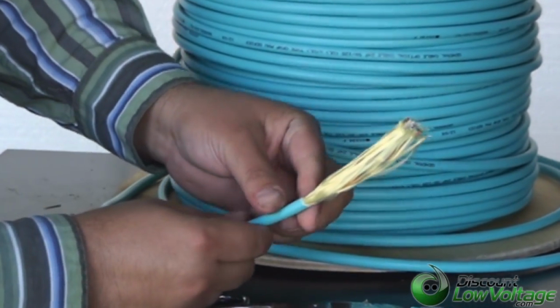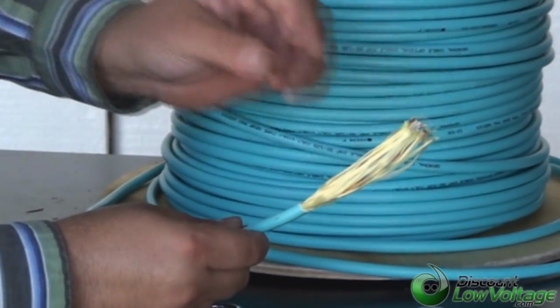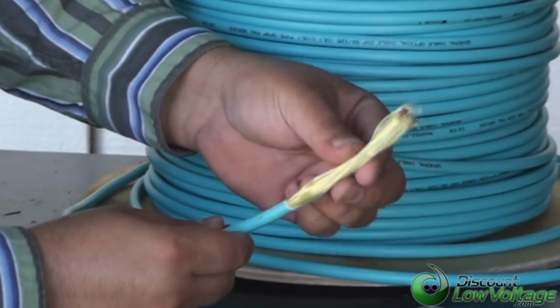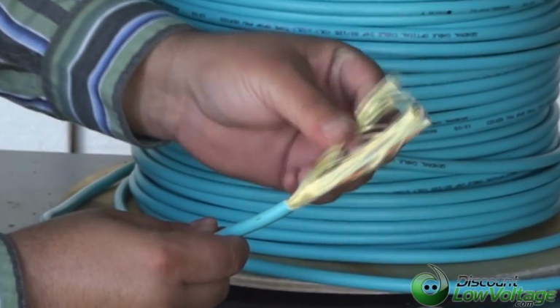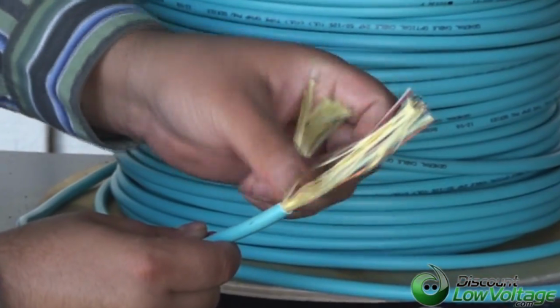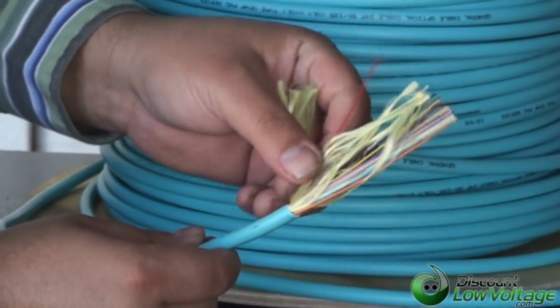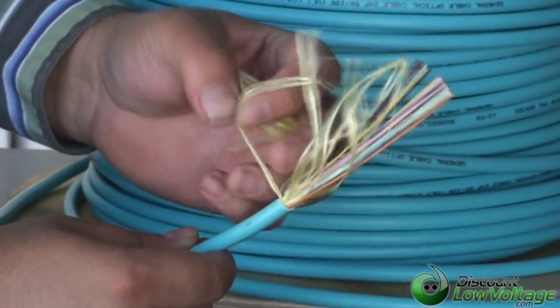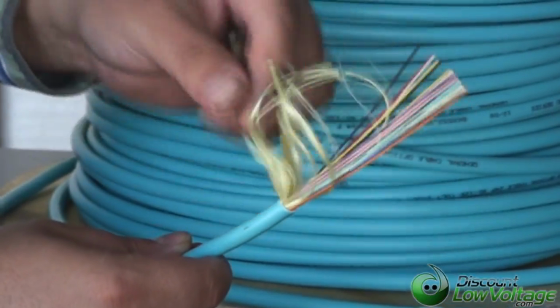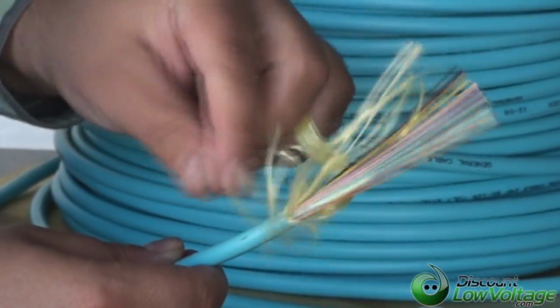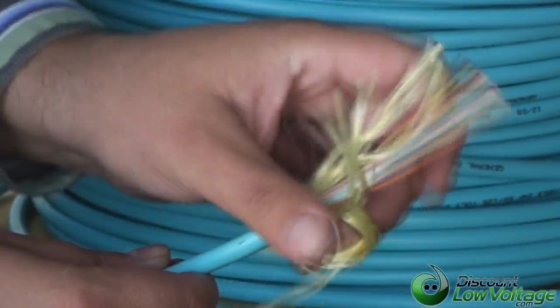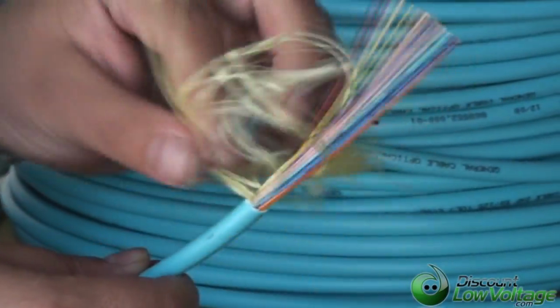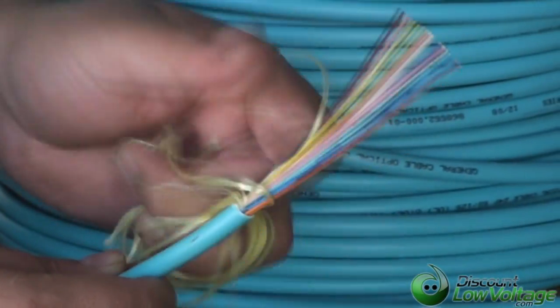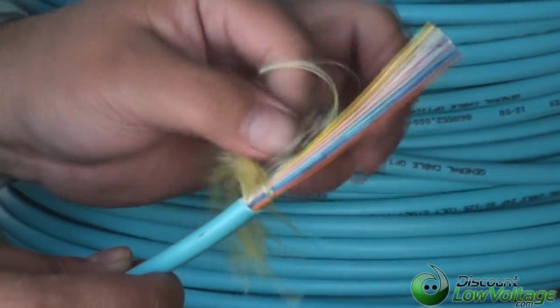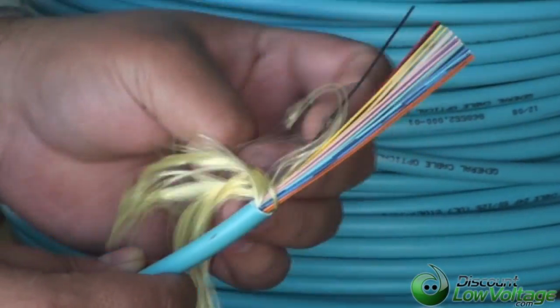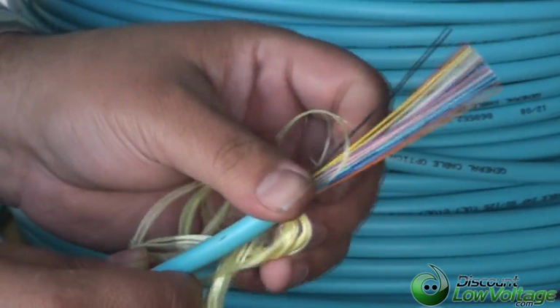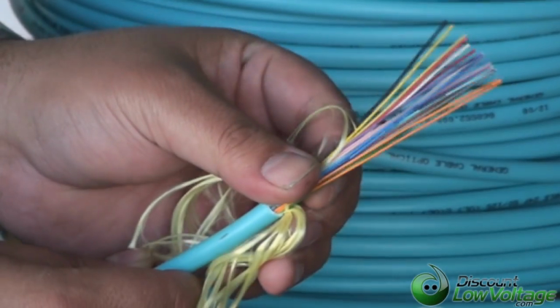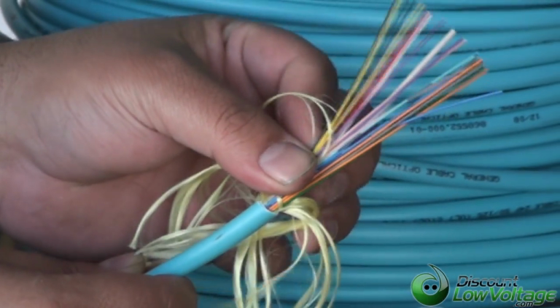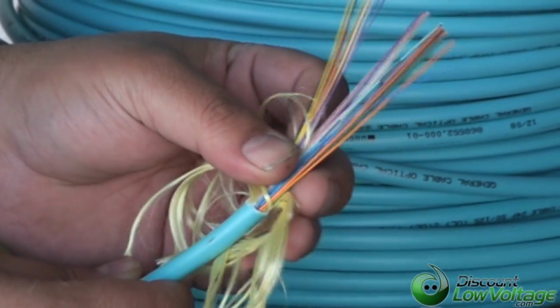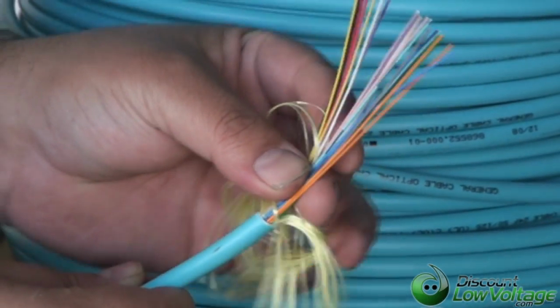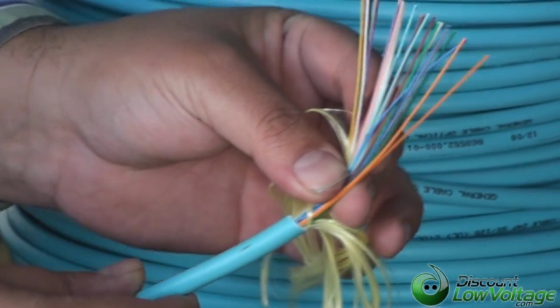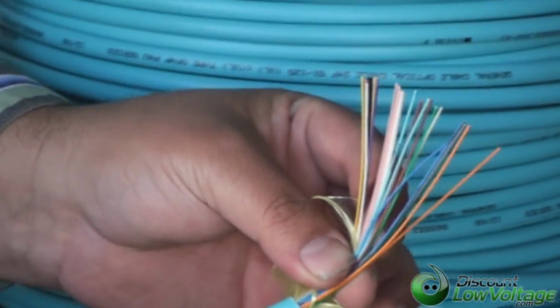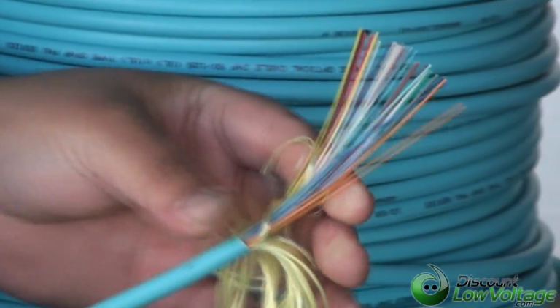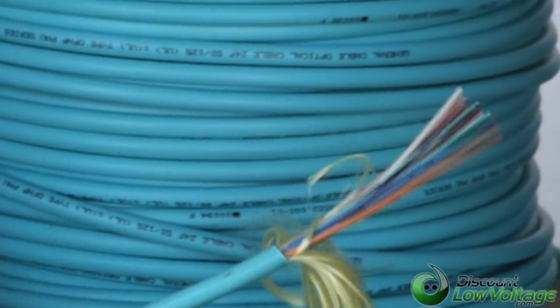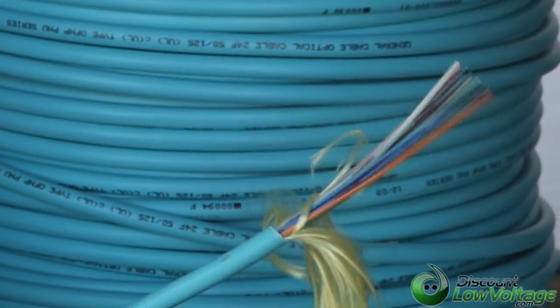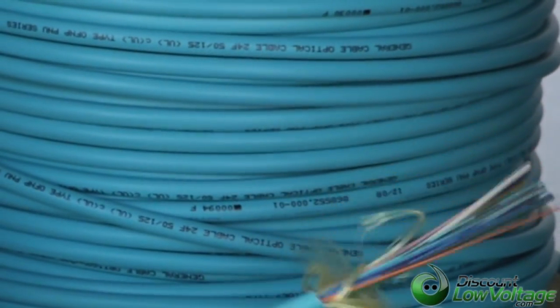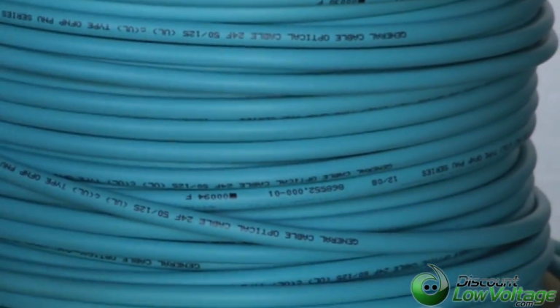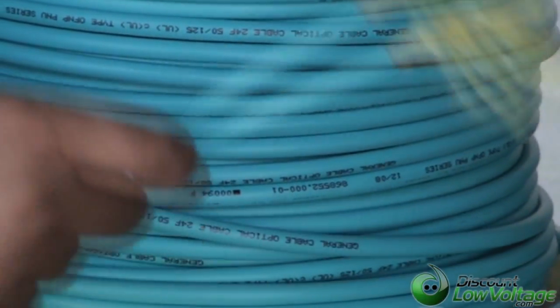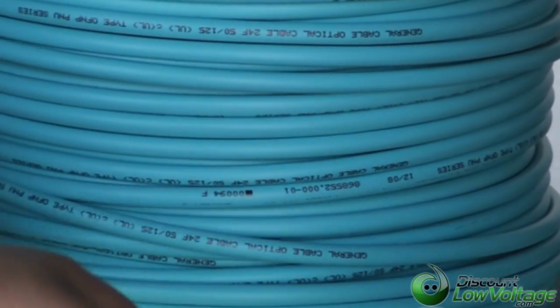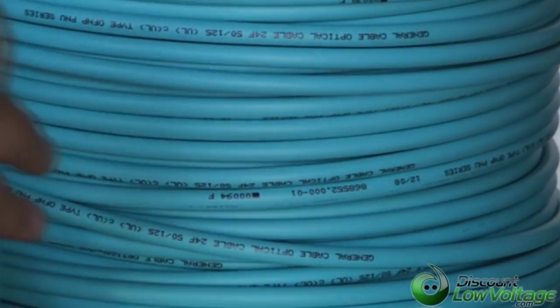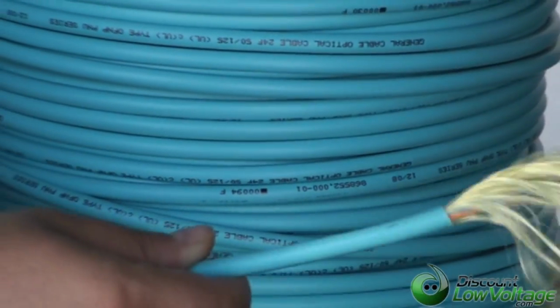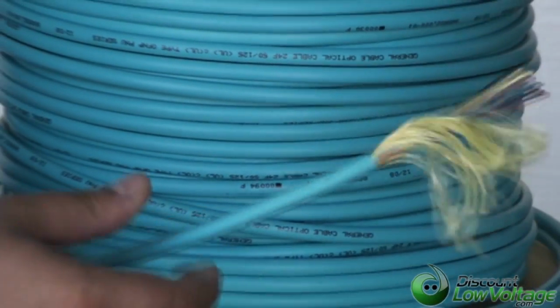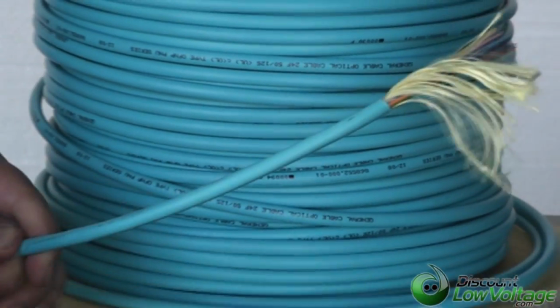This is a tight buffered — you've got your Kevlar here, and there you have it, you have all your 24 strands underneath it. This is plenum tight buffered, very flexible, very nice to work with.